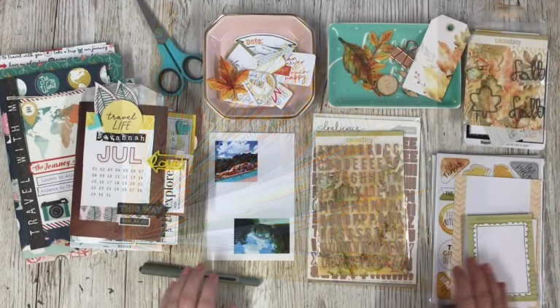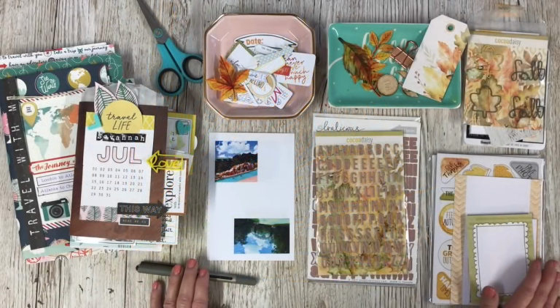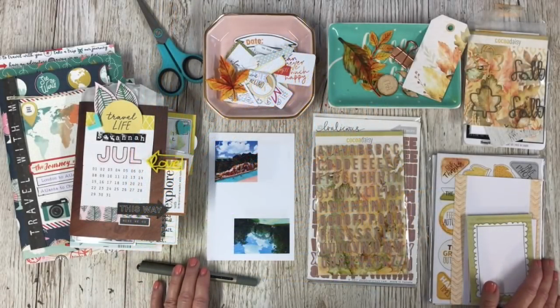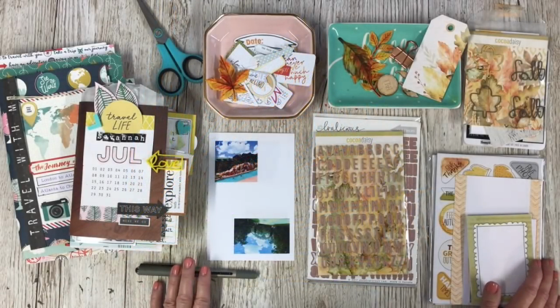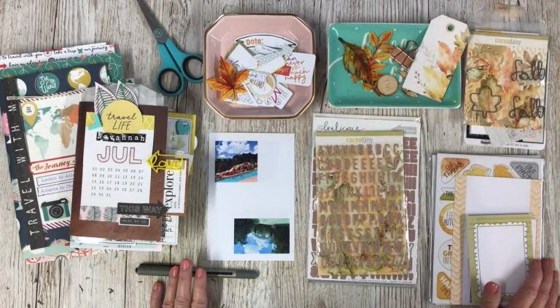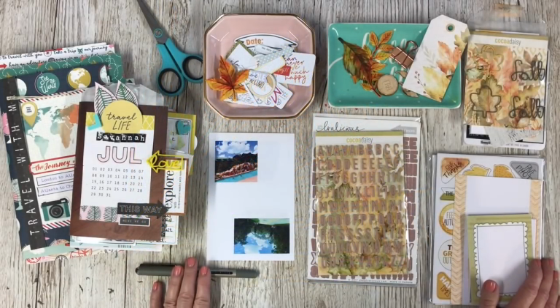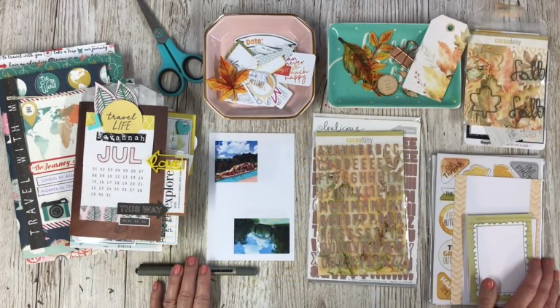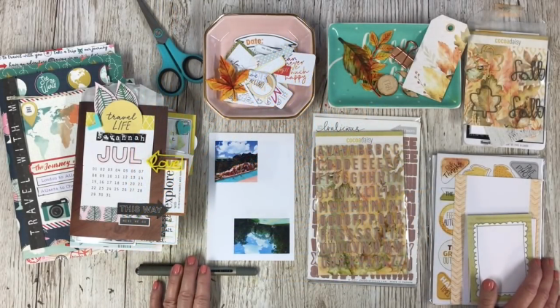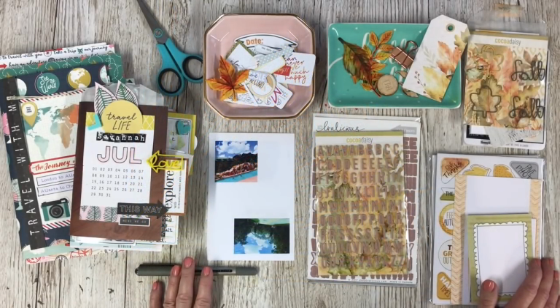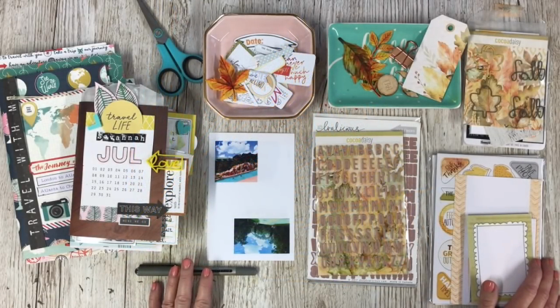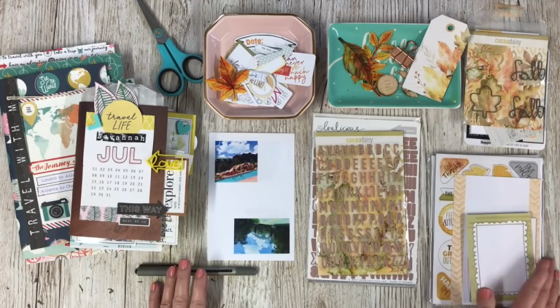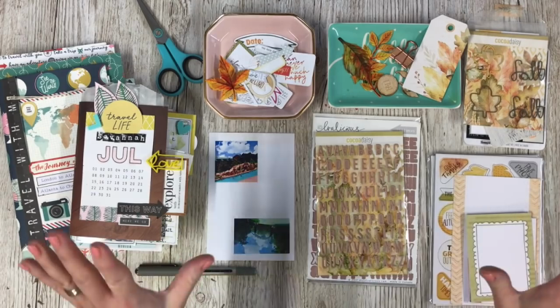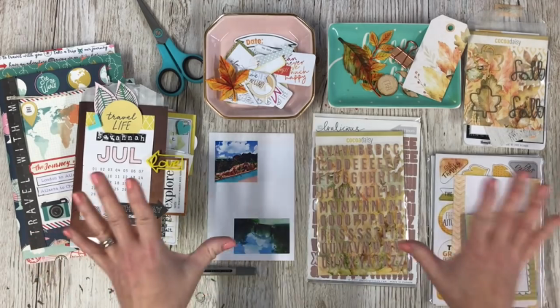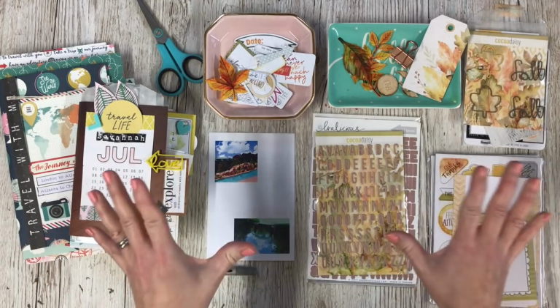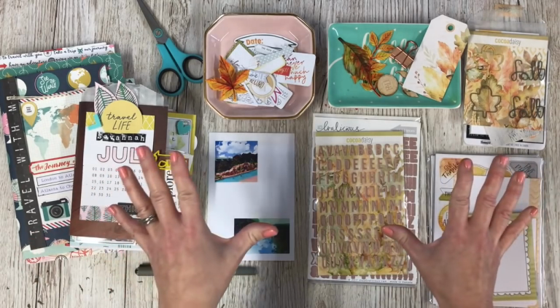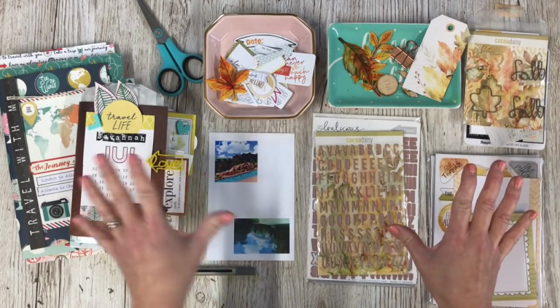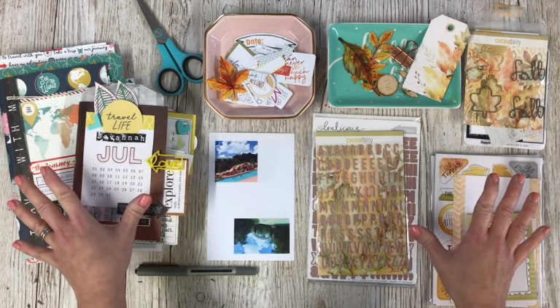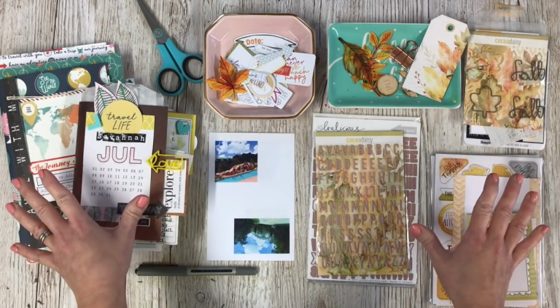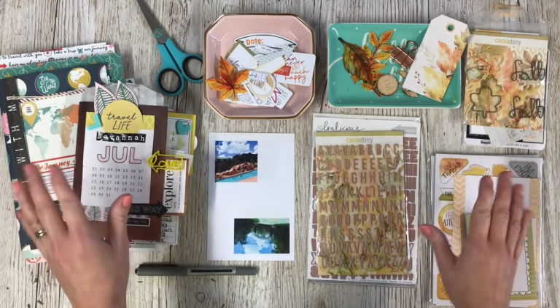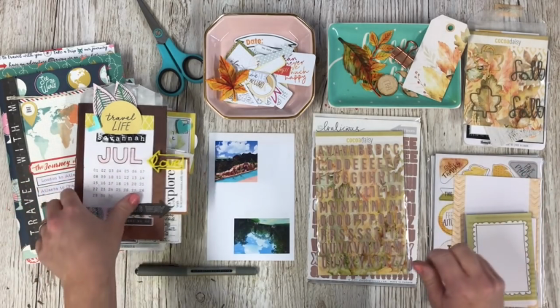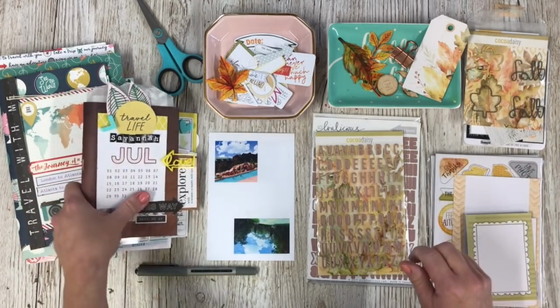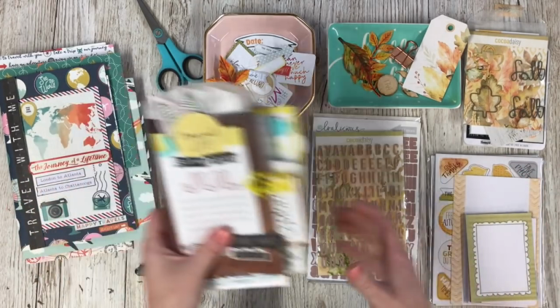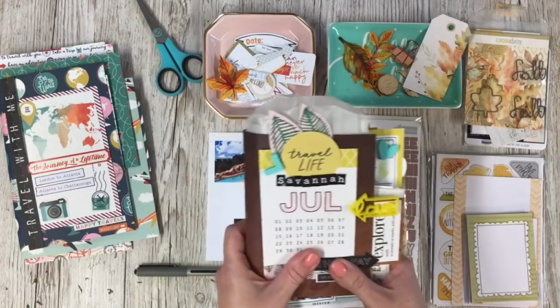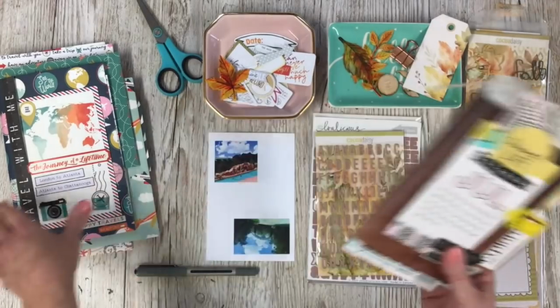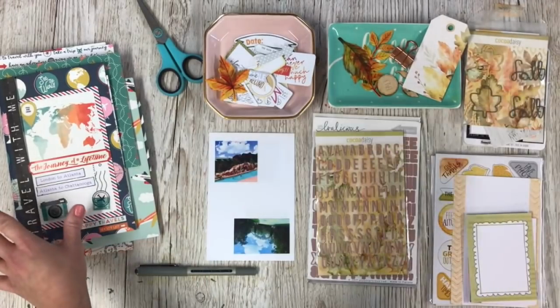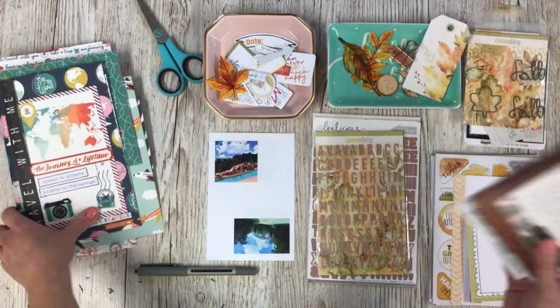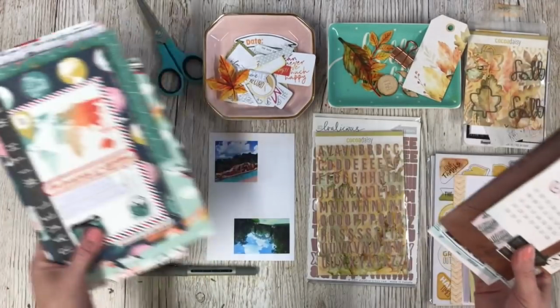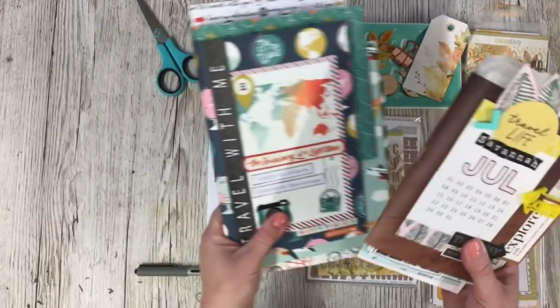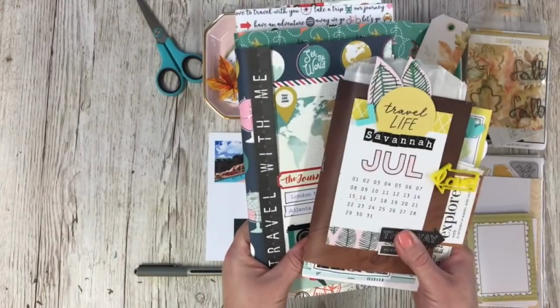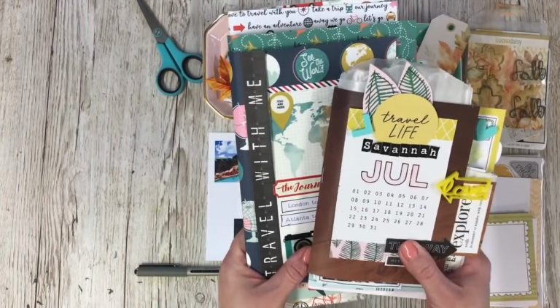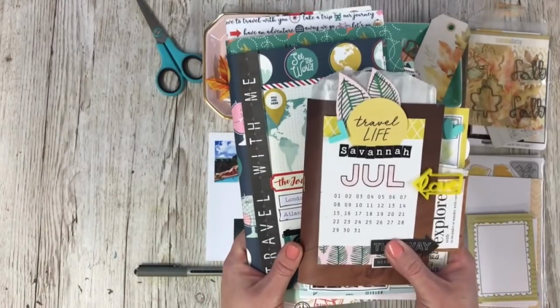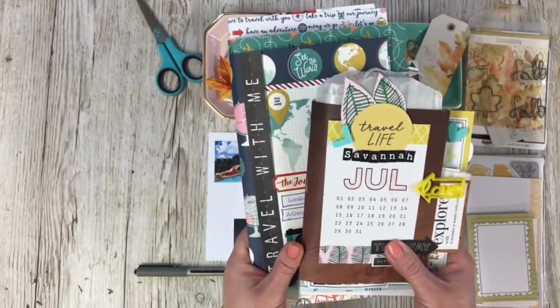Hi there, my name is Lisa and today I am designing for Coco Daisy. I've got the leftover pieces of my October kit here and today I am going to be making a mini book. I've made a couple of mini books previously.